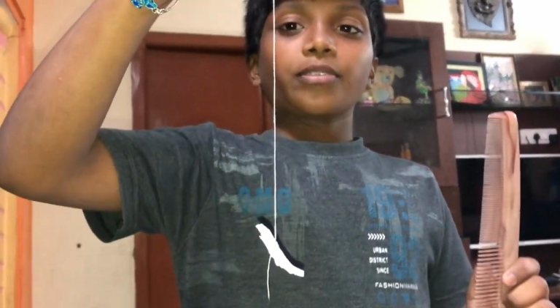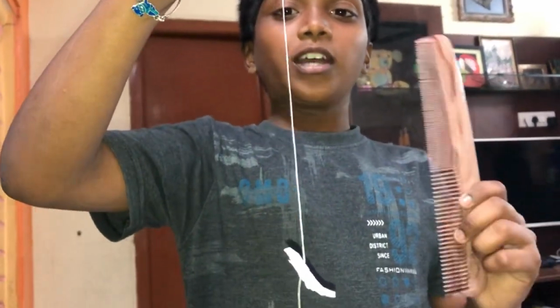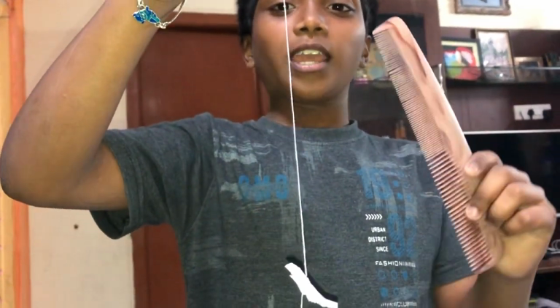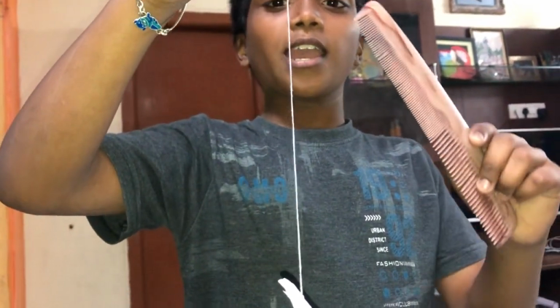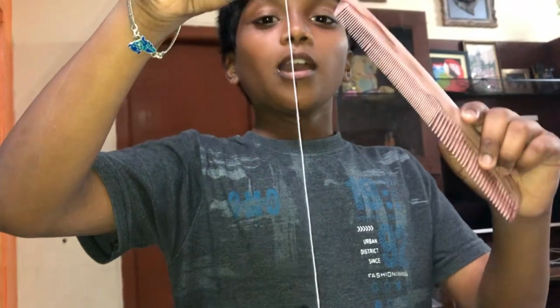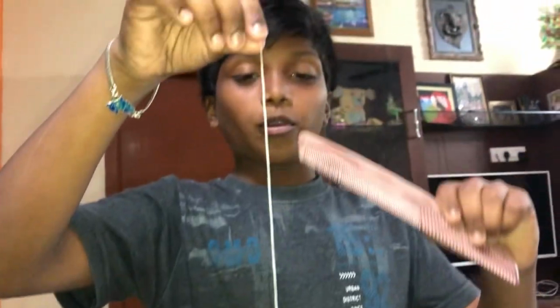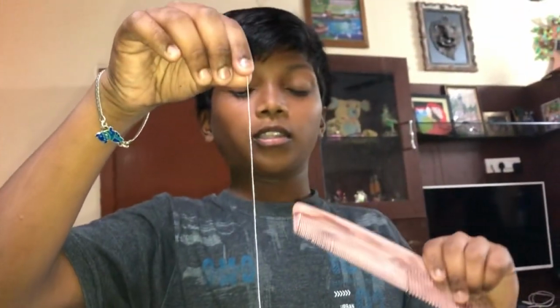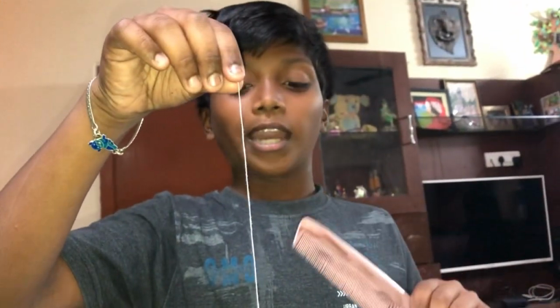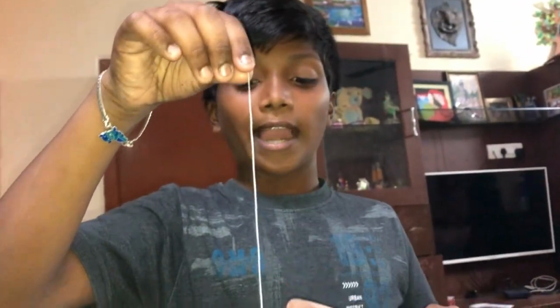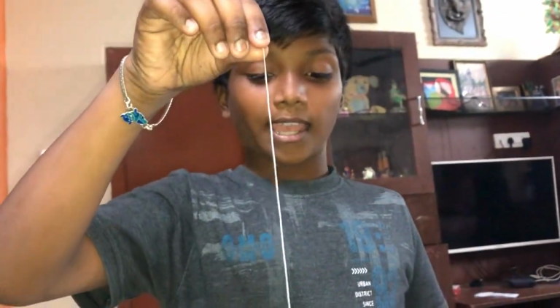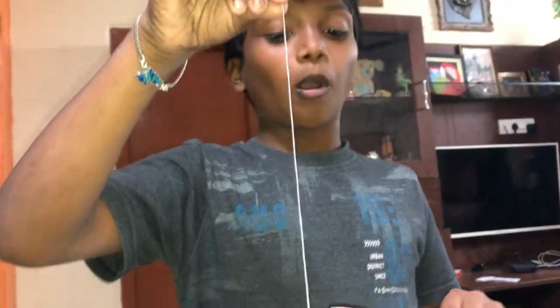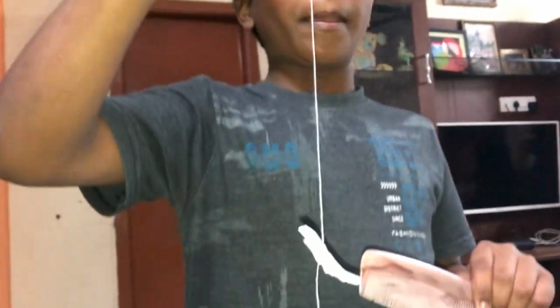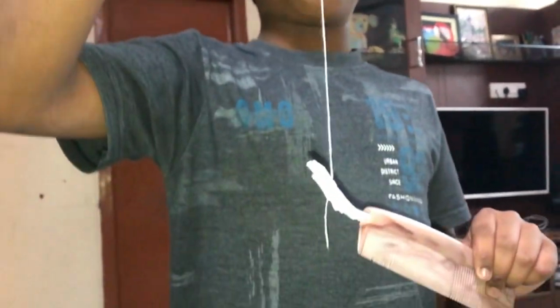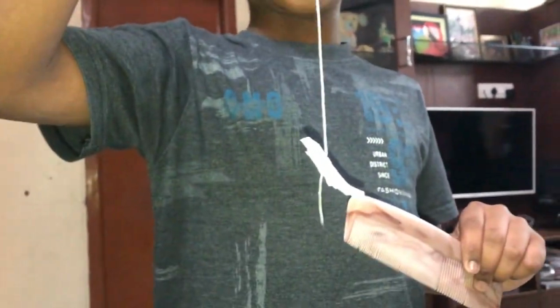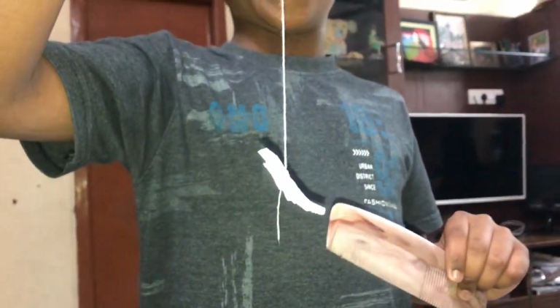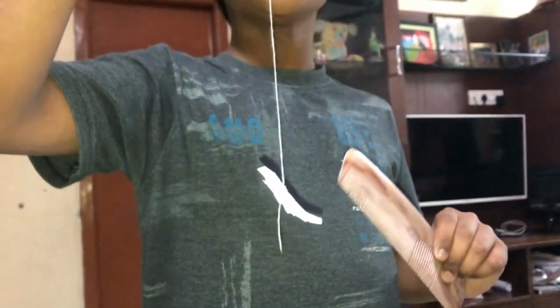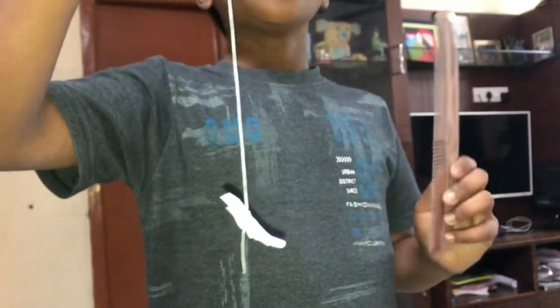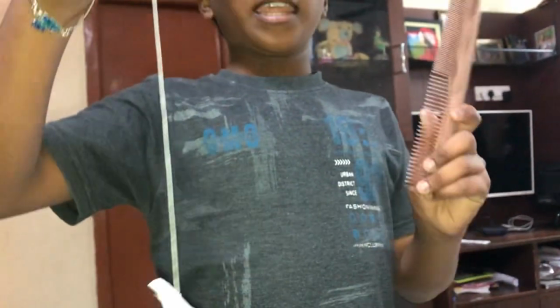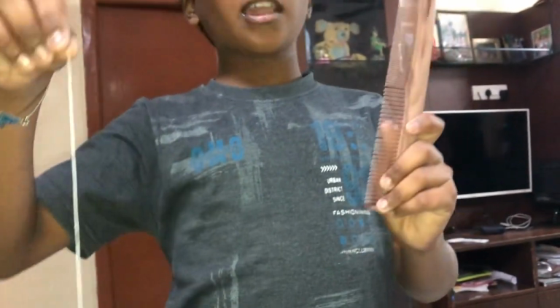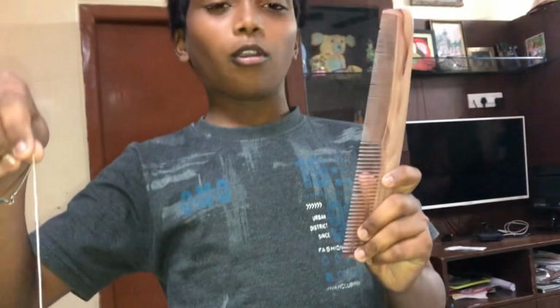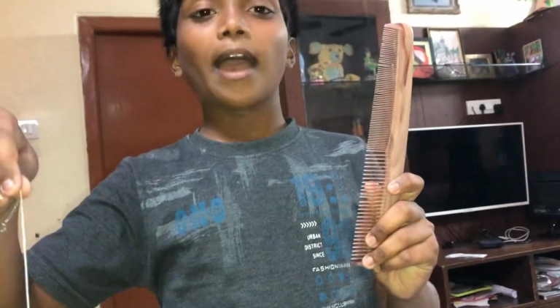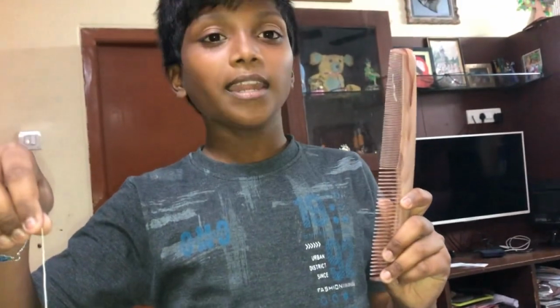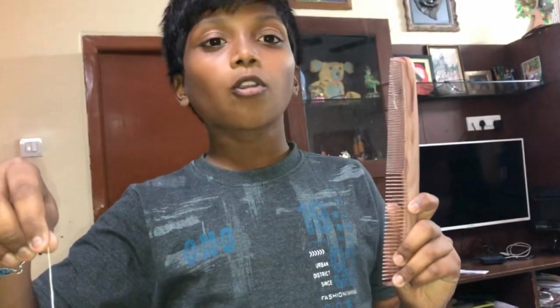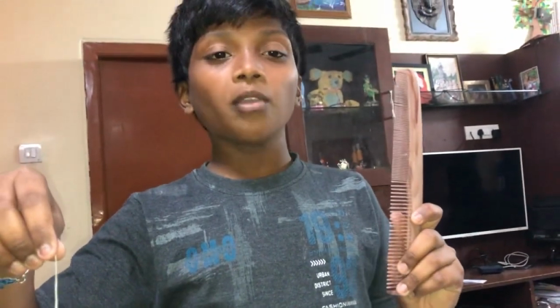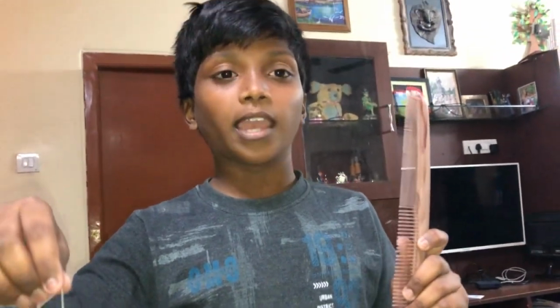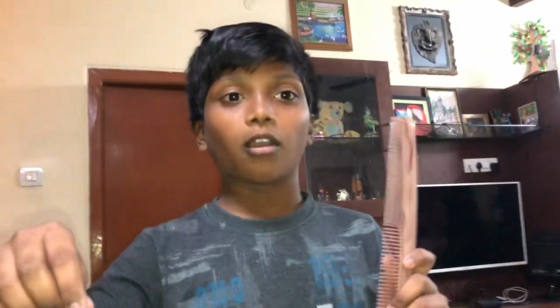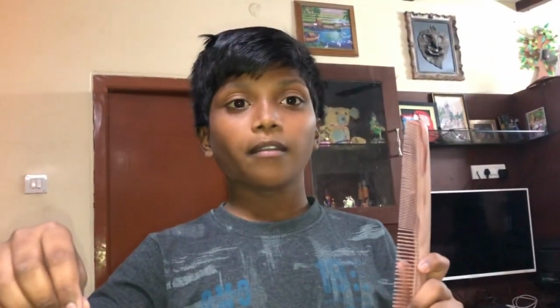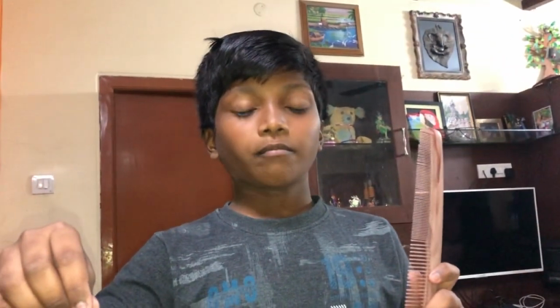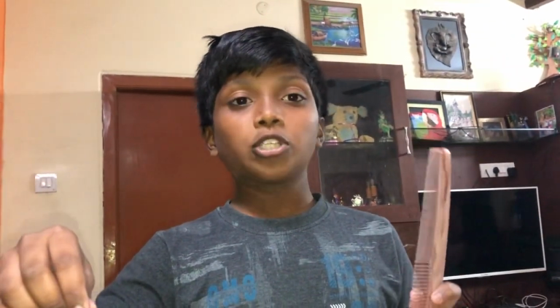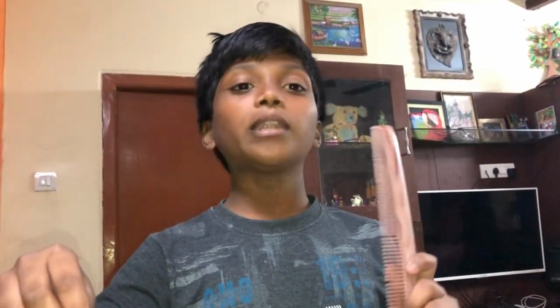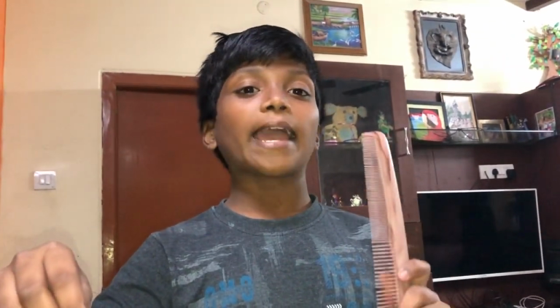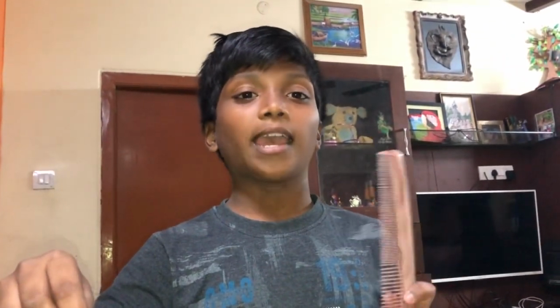First, take a thread and tie a small paper piece at the end. Take a comb and comb your hair — it should be dry hair.